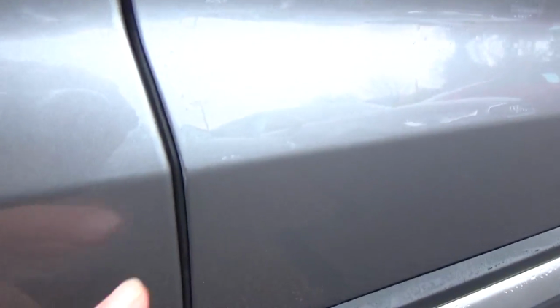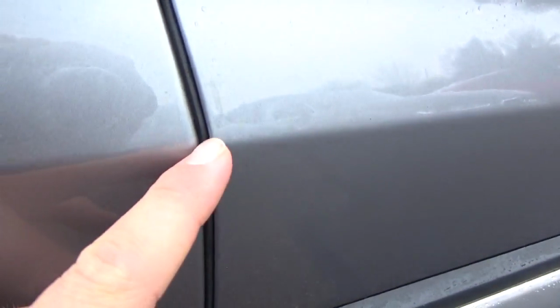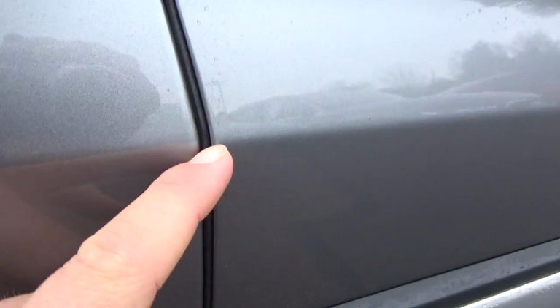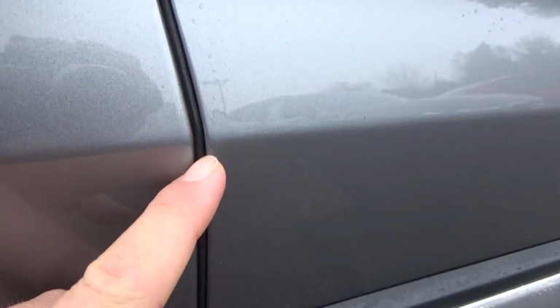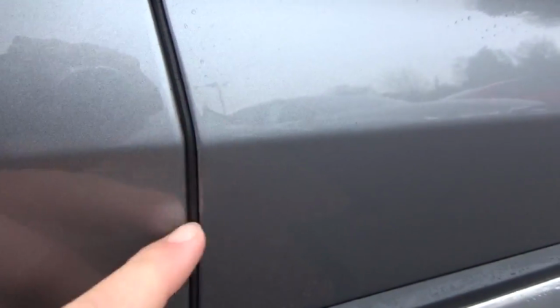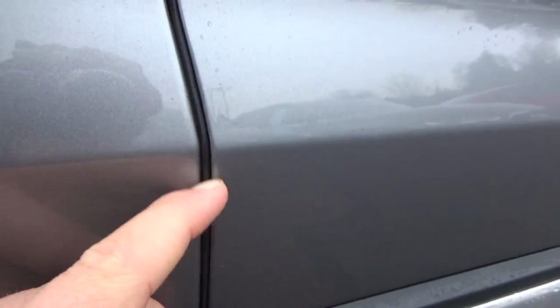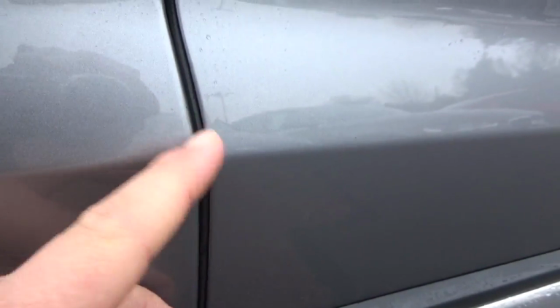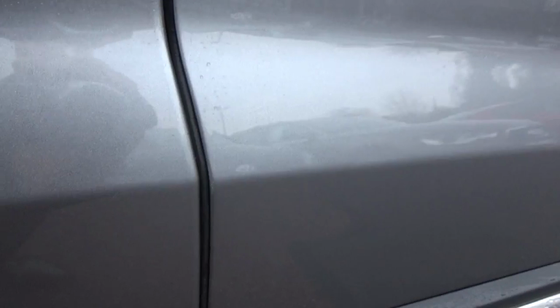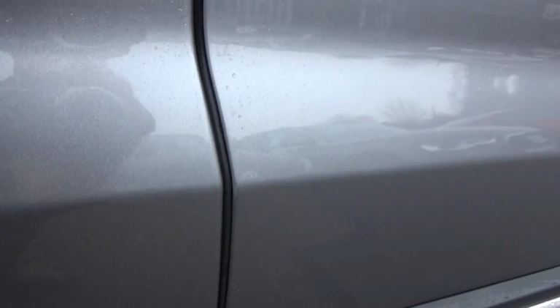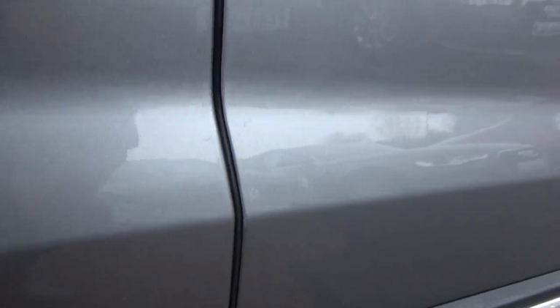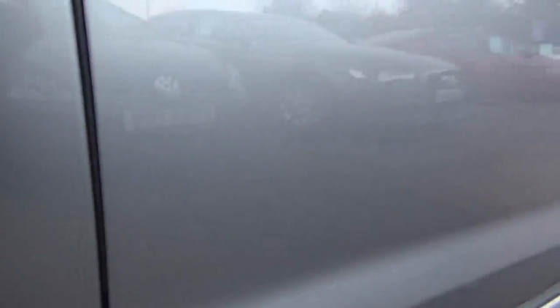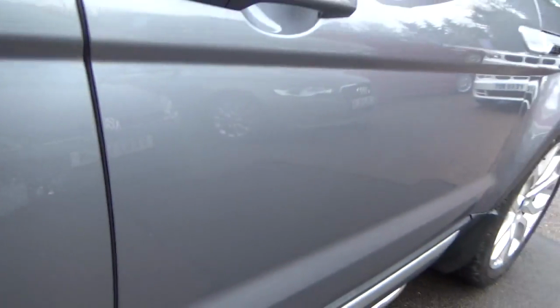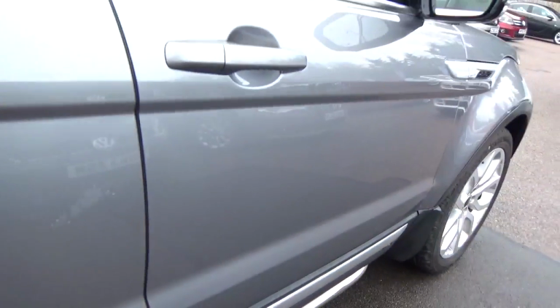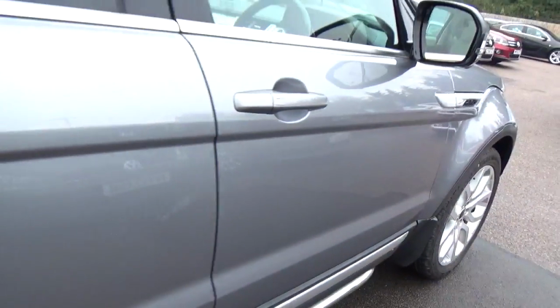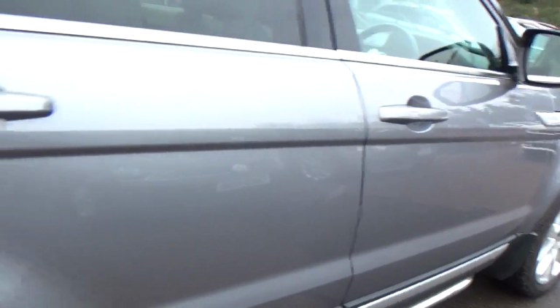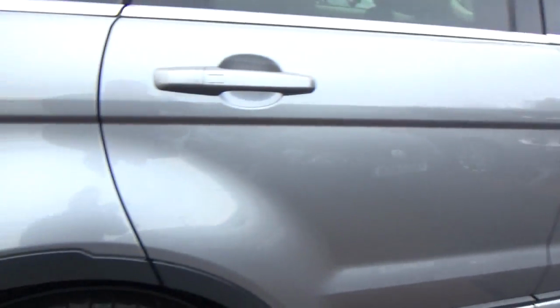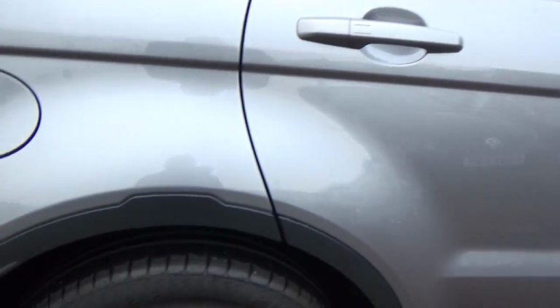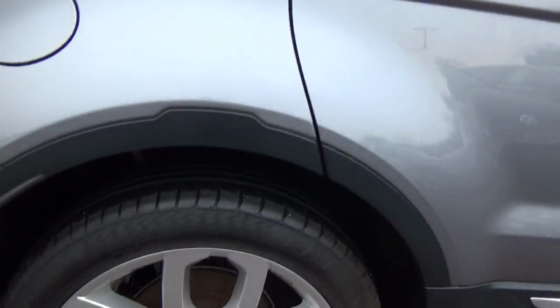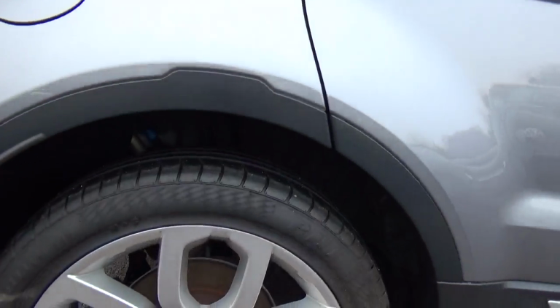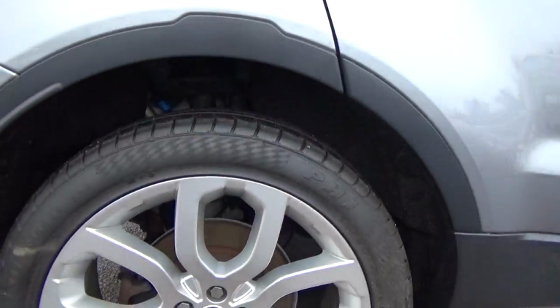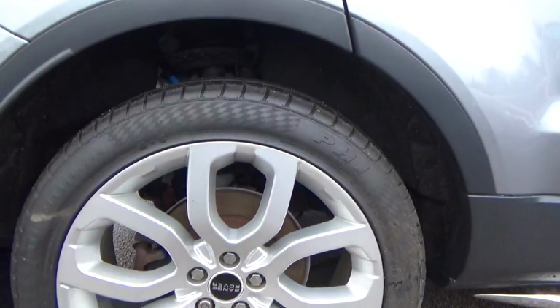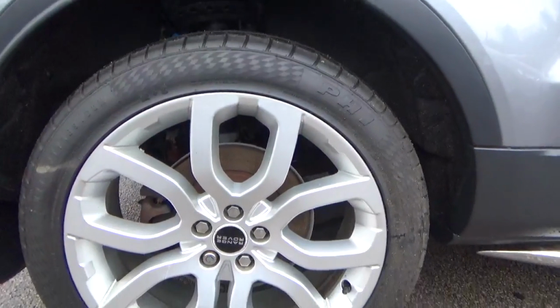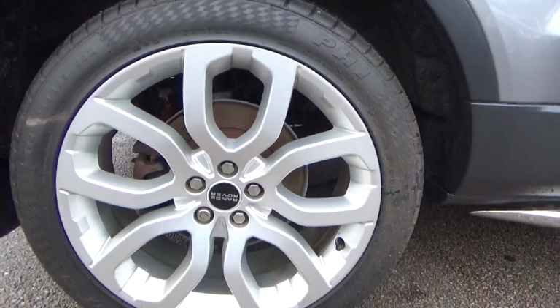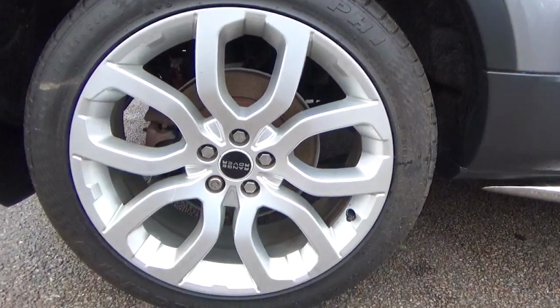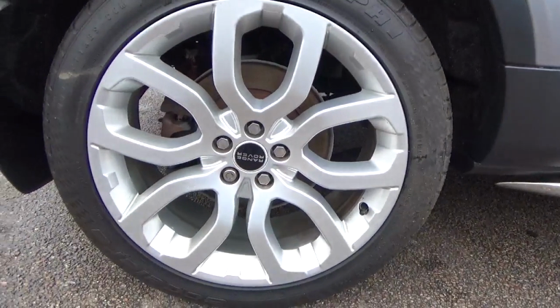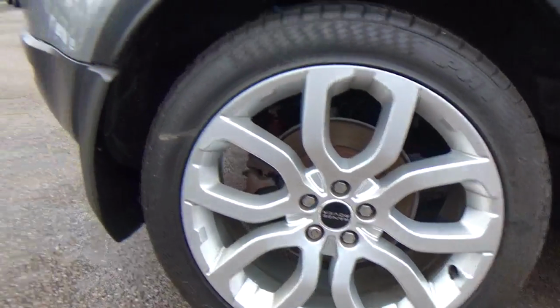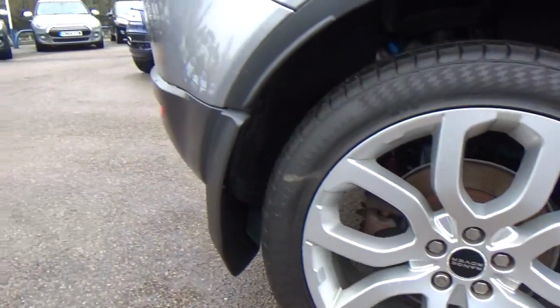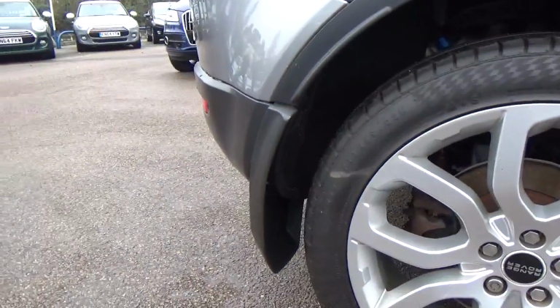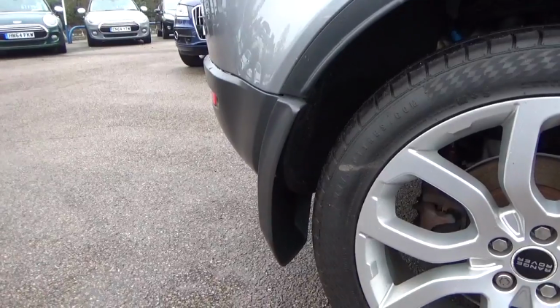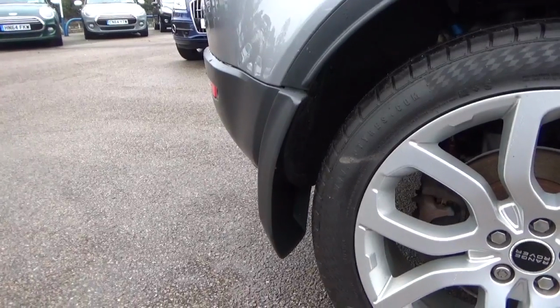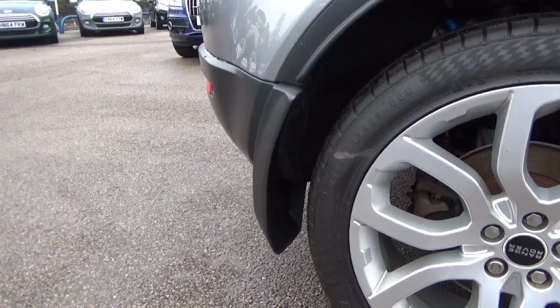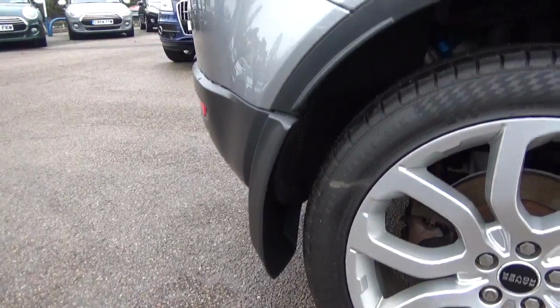There's a tiny mark - actually no, that's just literally come off with my nails. So there's nothing on the back of the door. Rear alloy, absolutely perfect. And you've got the rear mud flap there as well.